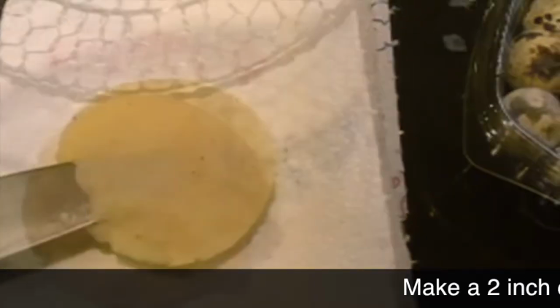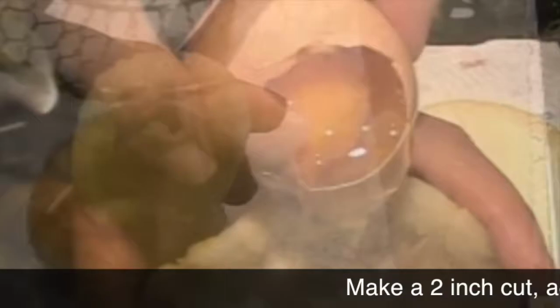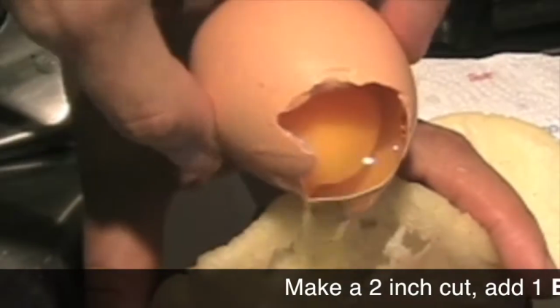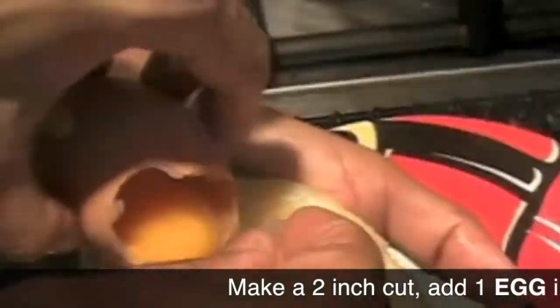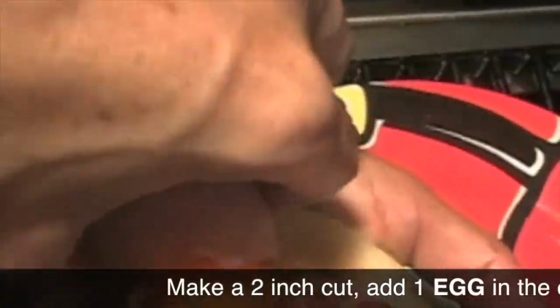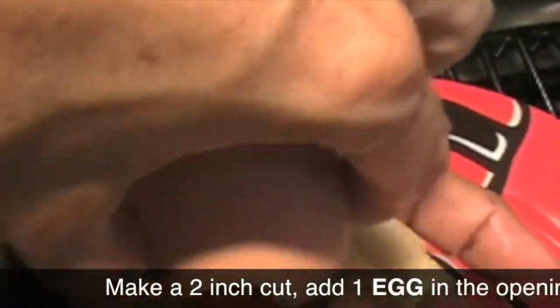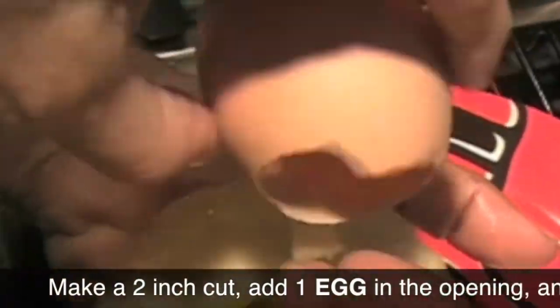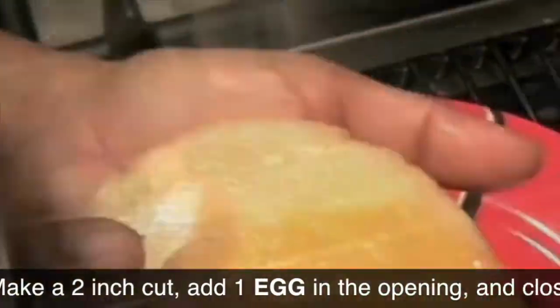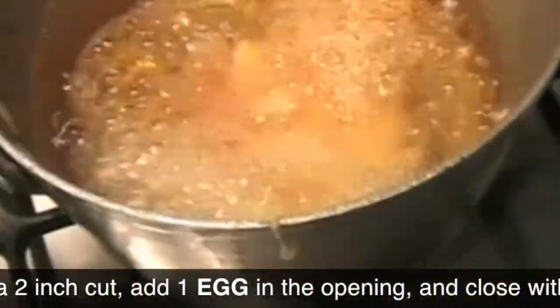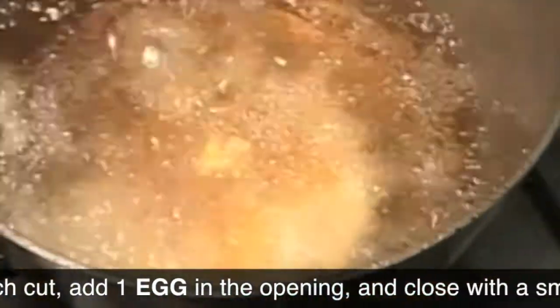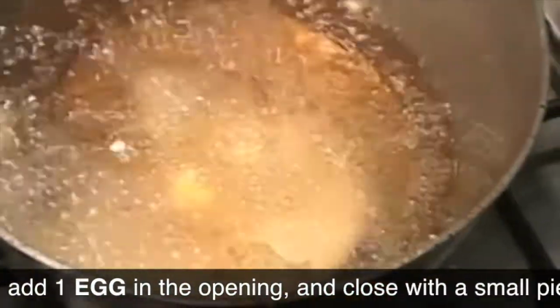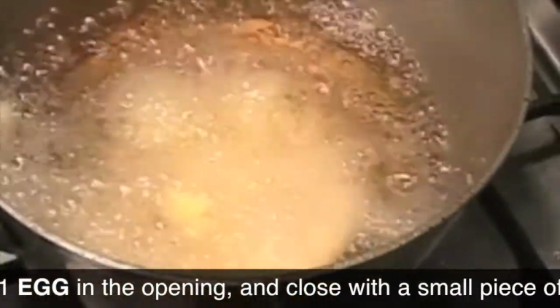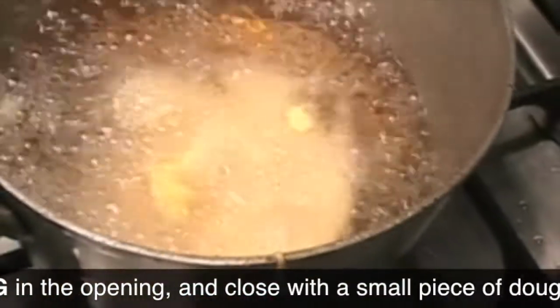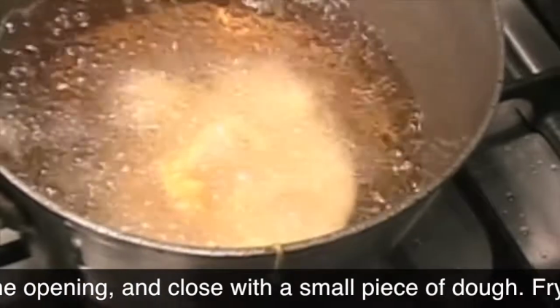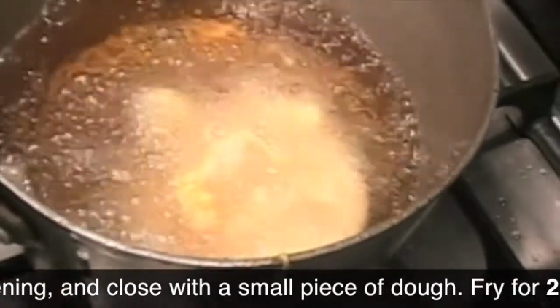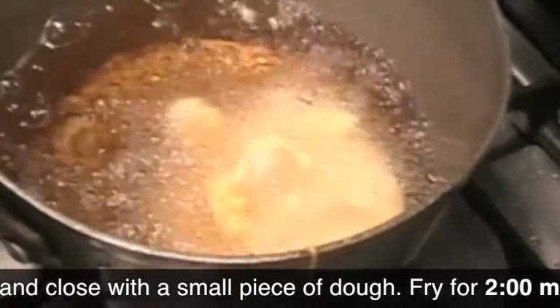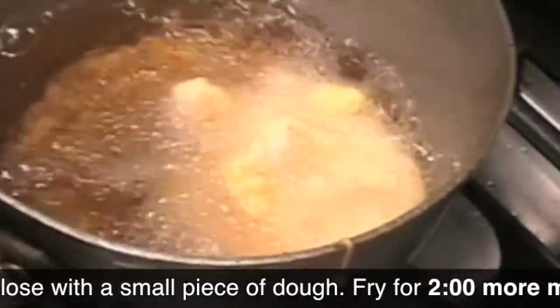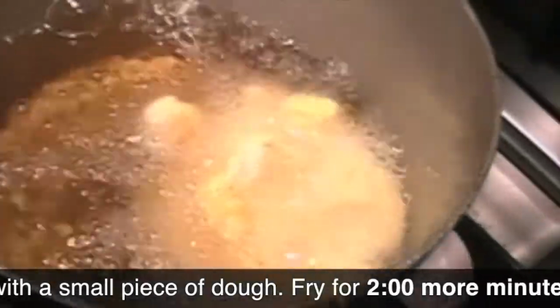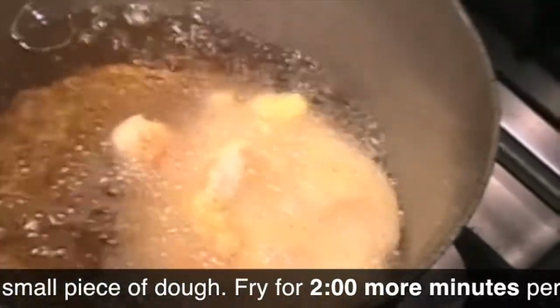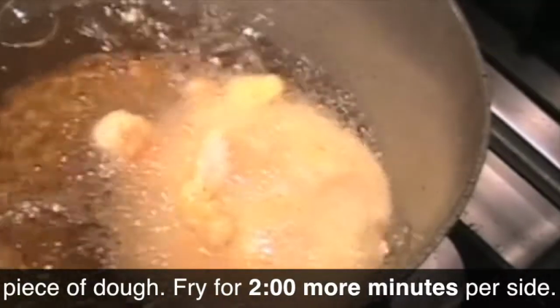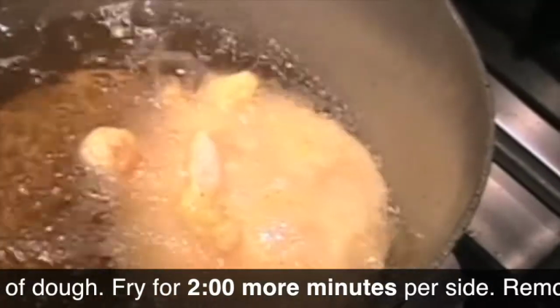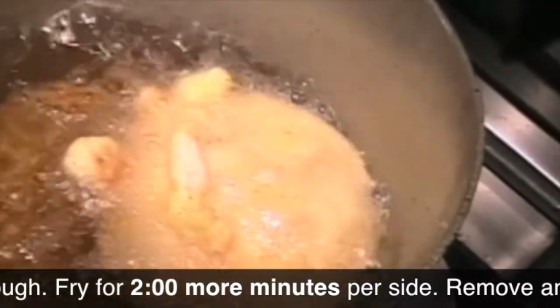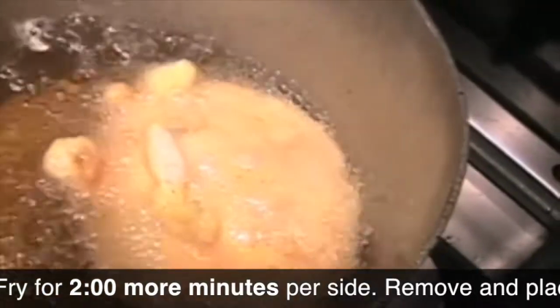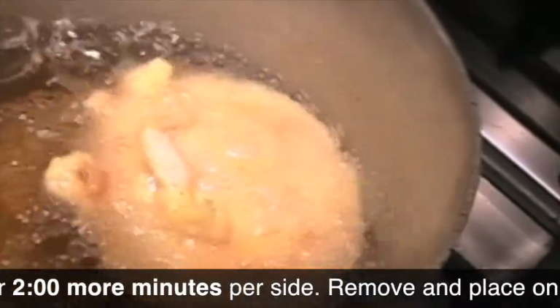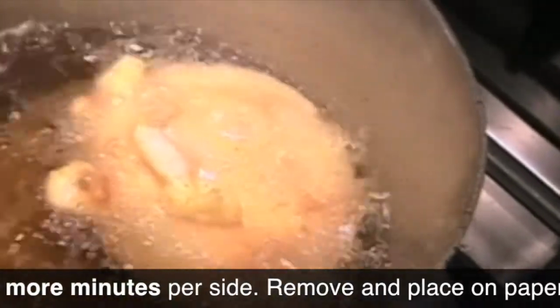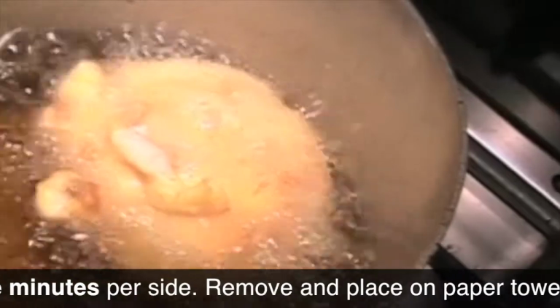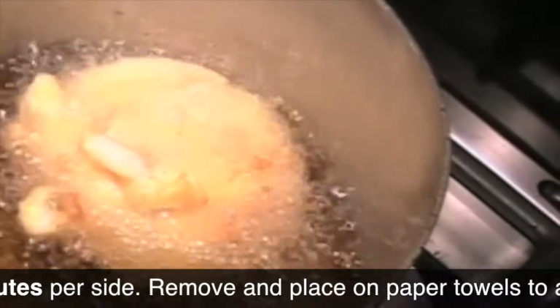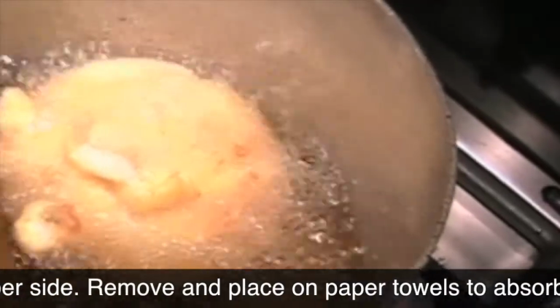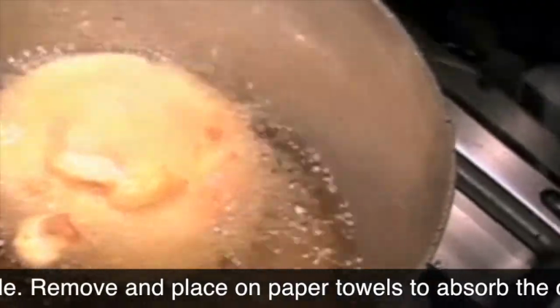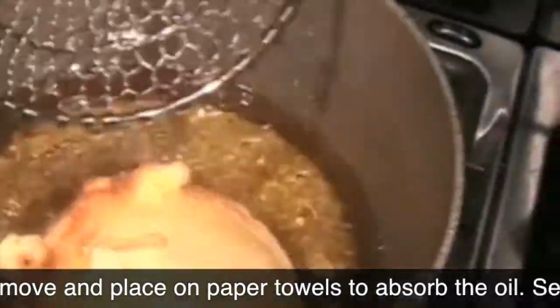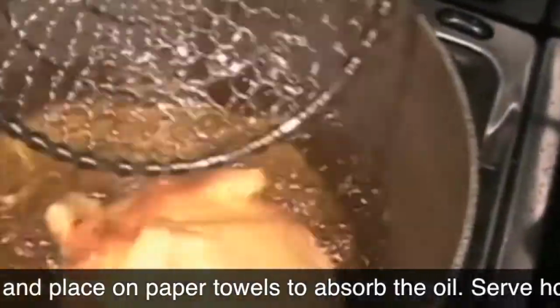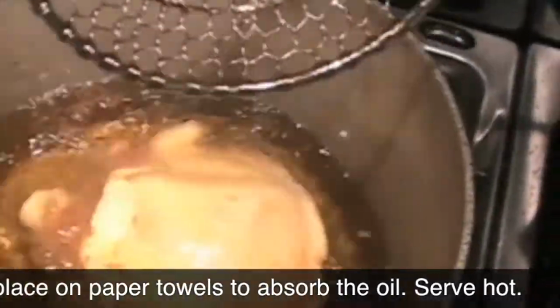Then we're gonna open a little slot, add an egg, and hold your arepa on the oil for about 10 seconds, then drop it. Cook it for one to two minutes per side and you are ready to go.